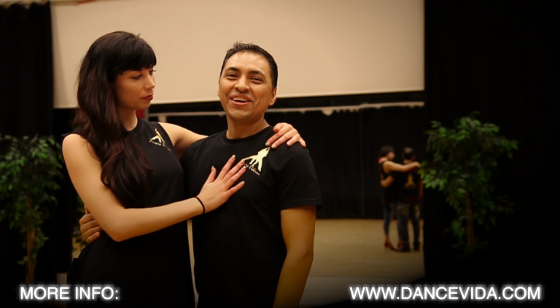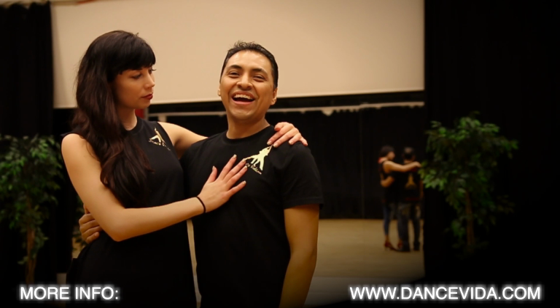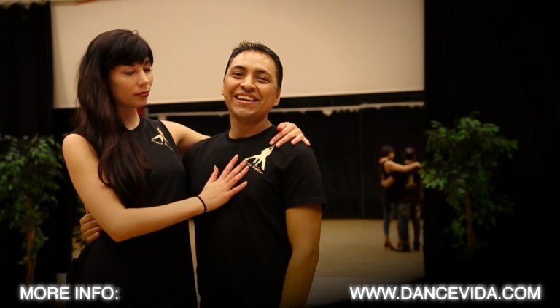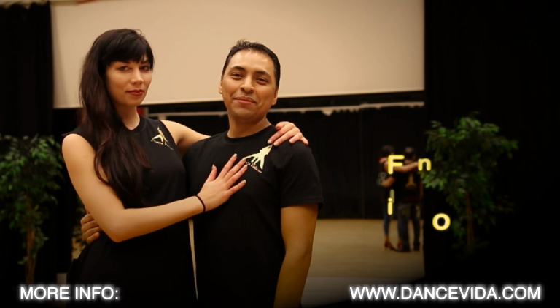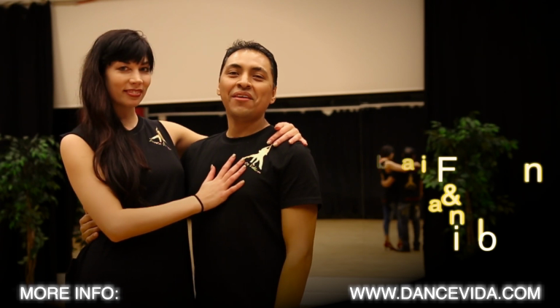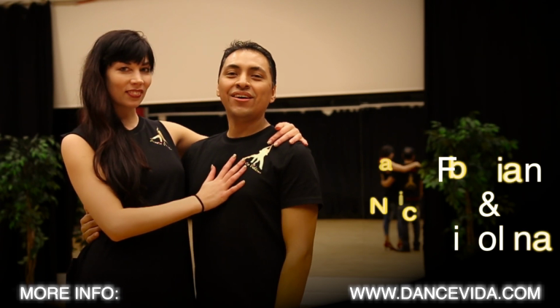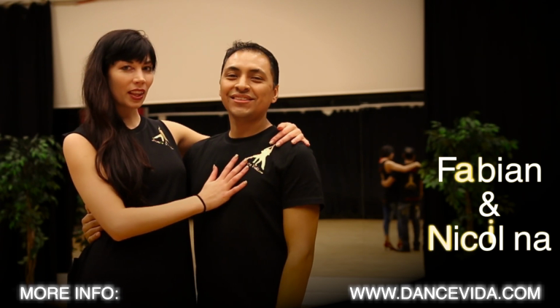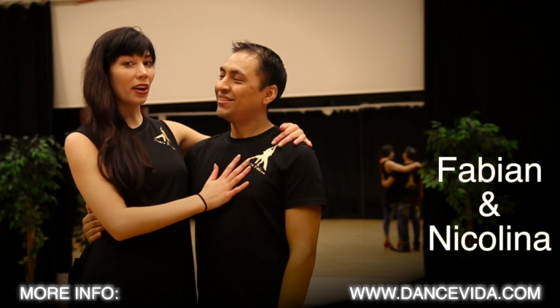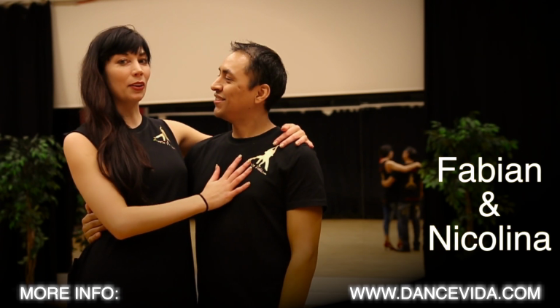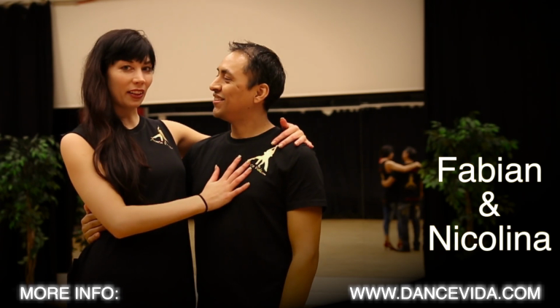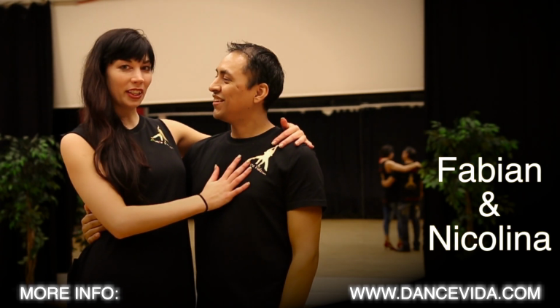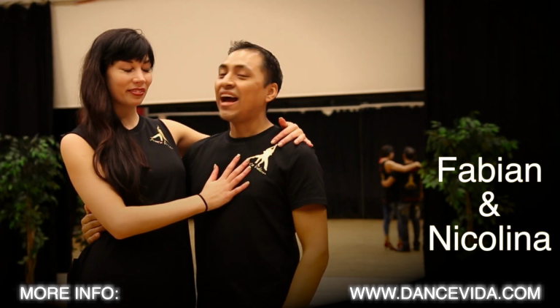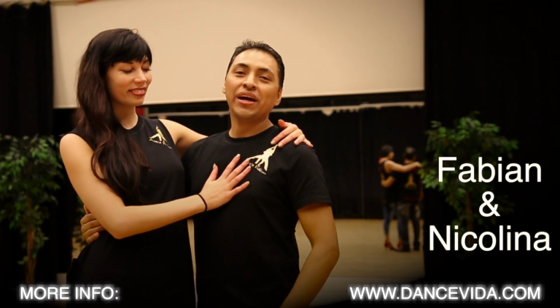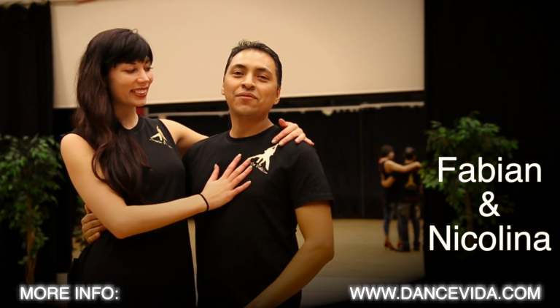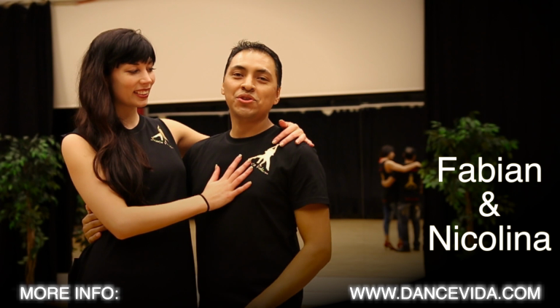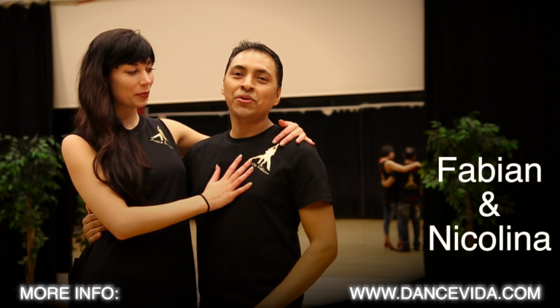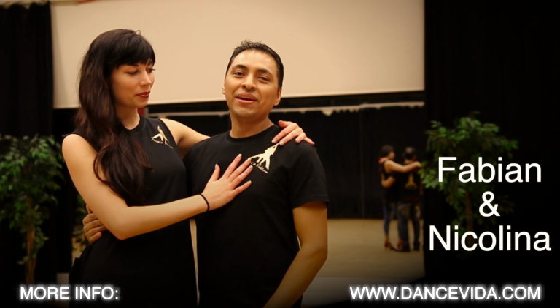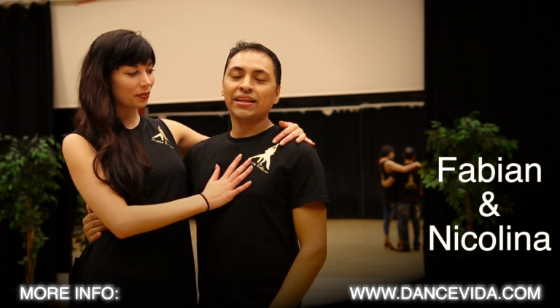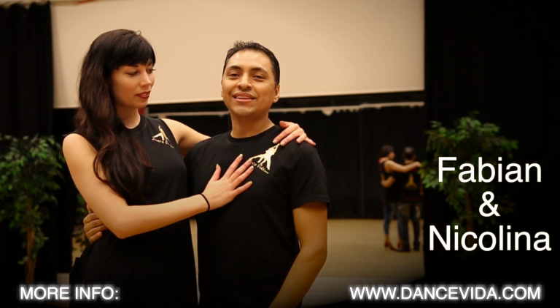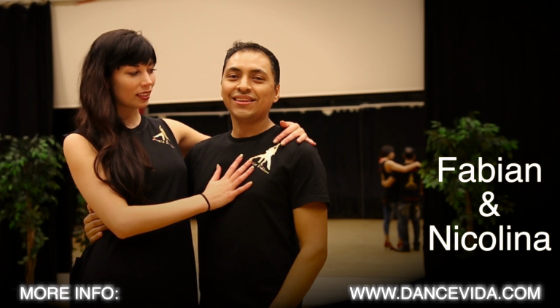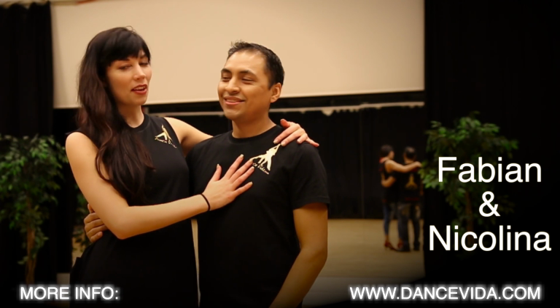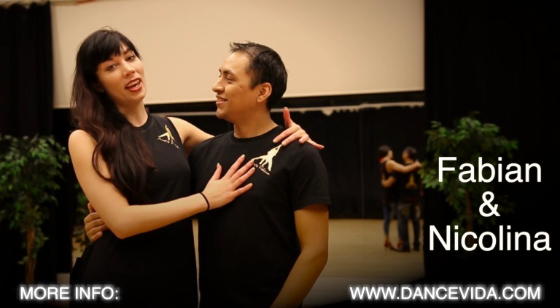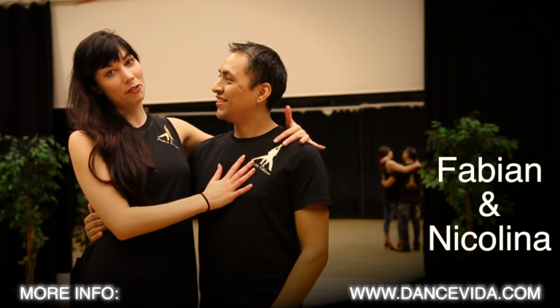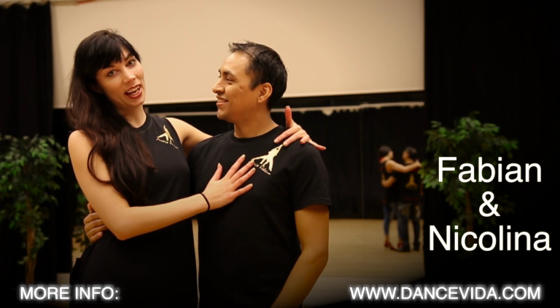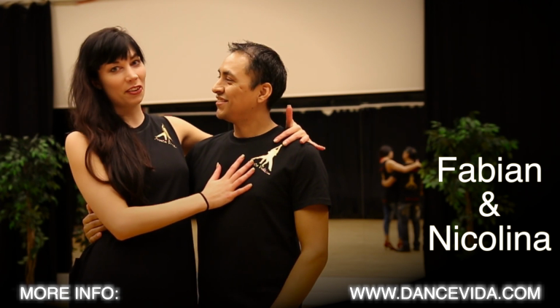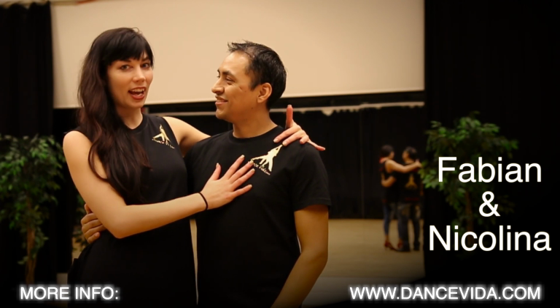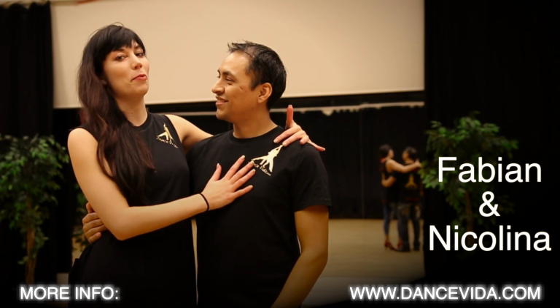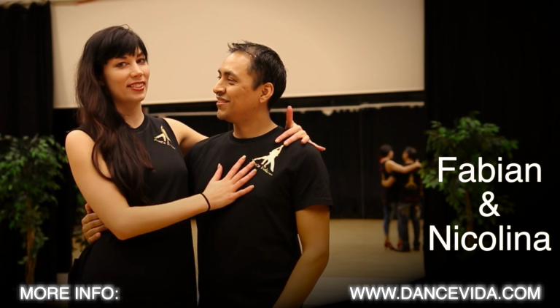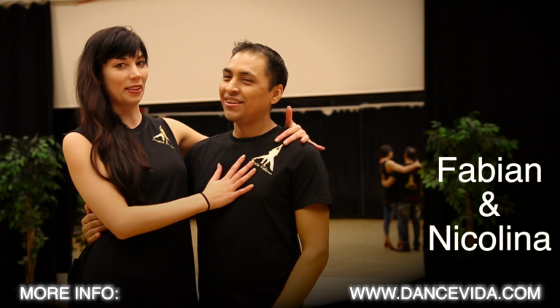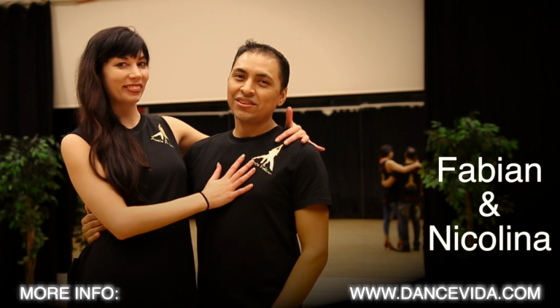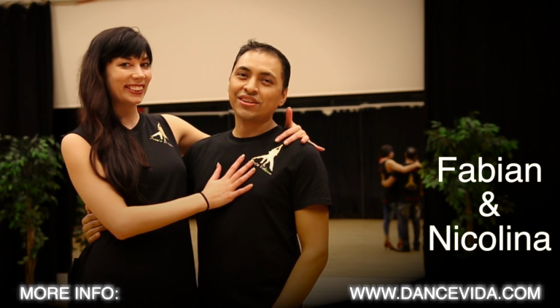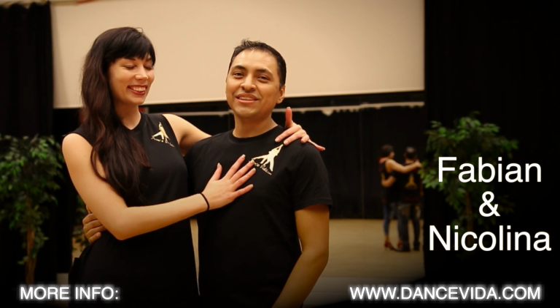Hola! My name is Fayan Vallejos and I'm Nicolina Donvin, and we are here to show you the basics in Cuban style. We are here to learn the basics in Cuban salsa. So let's go to it.